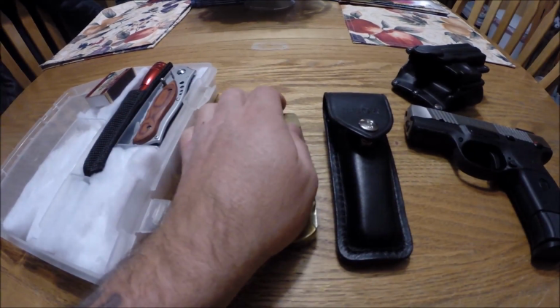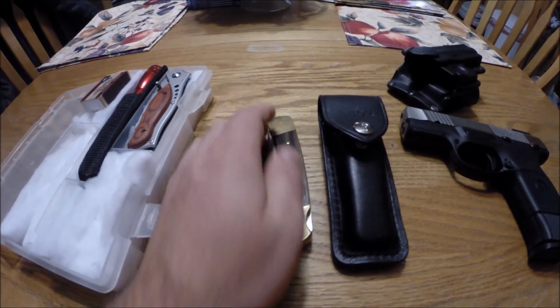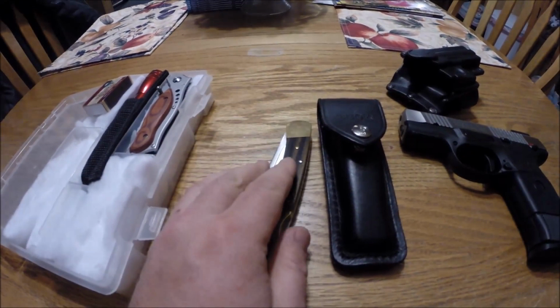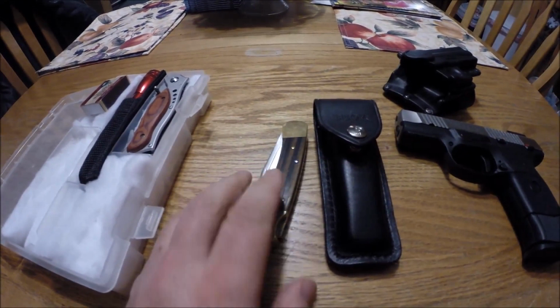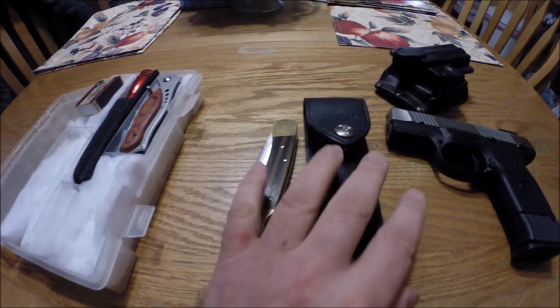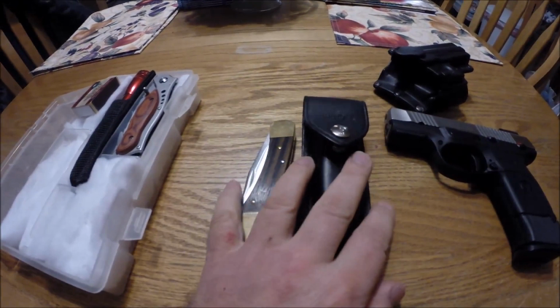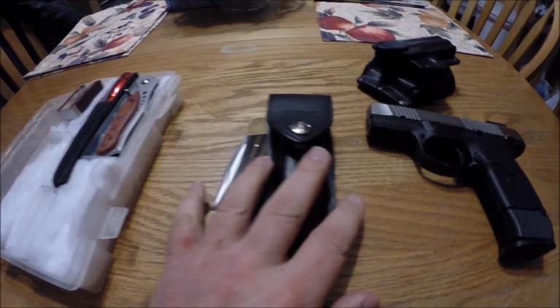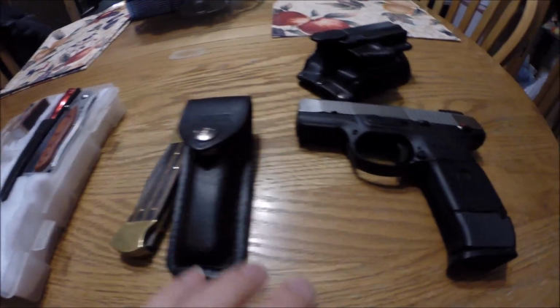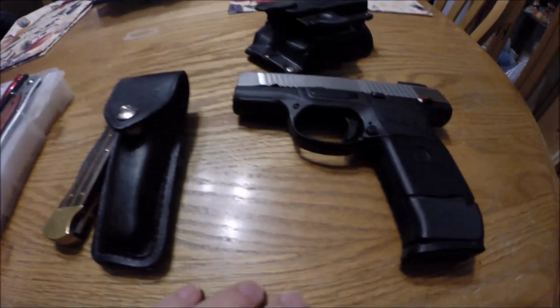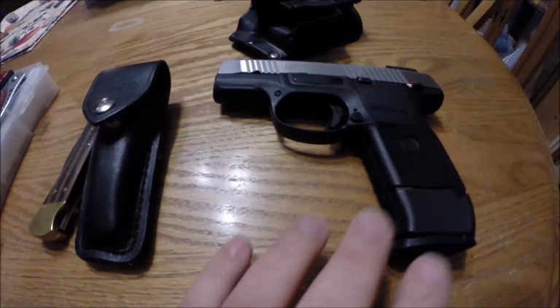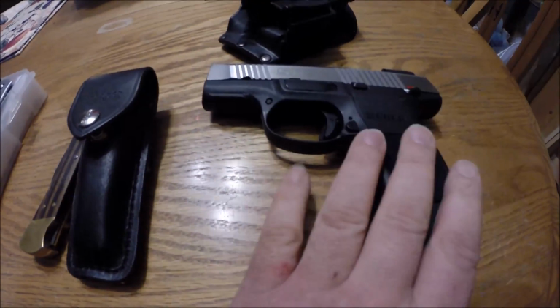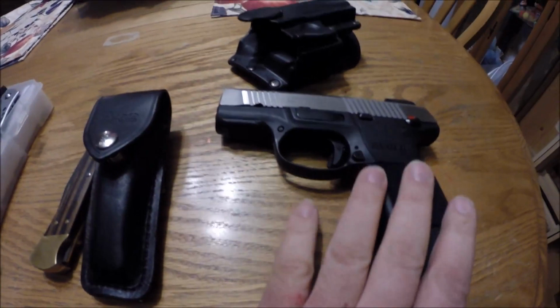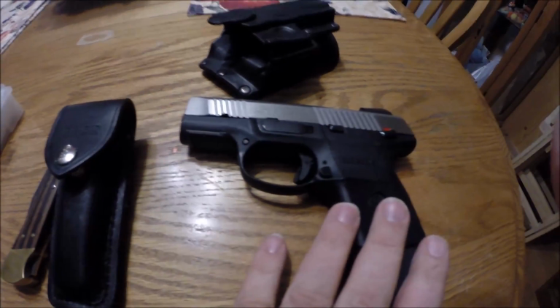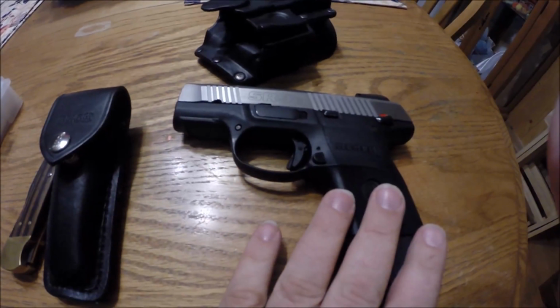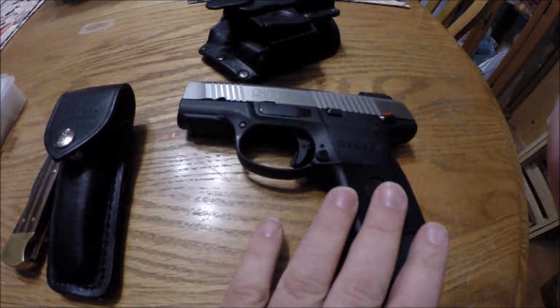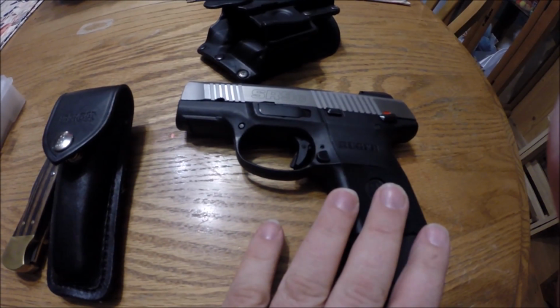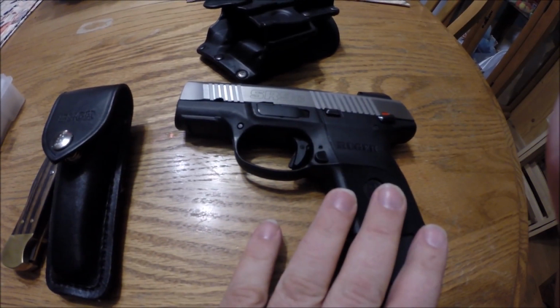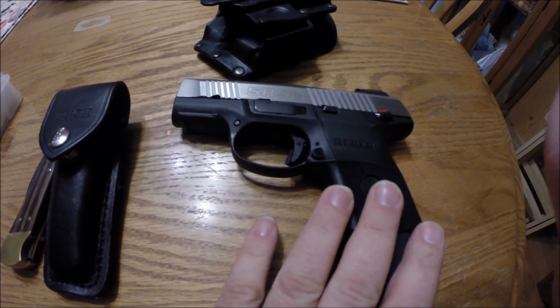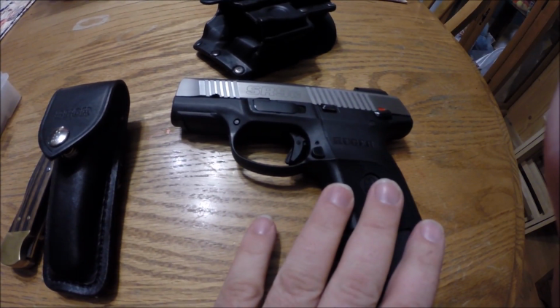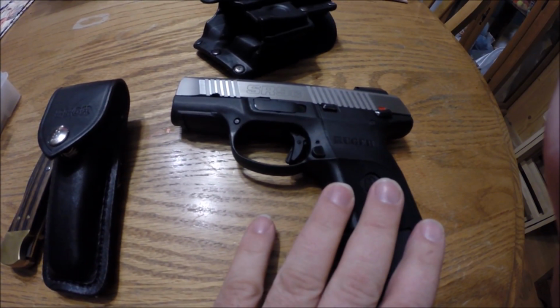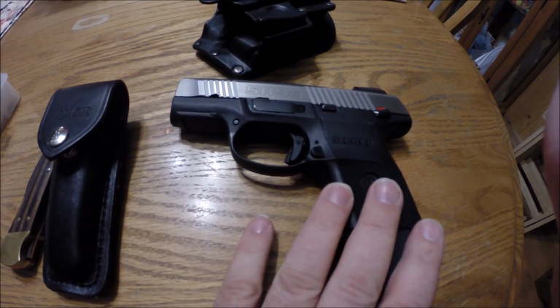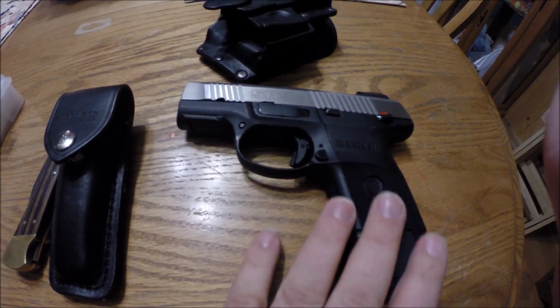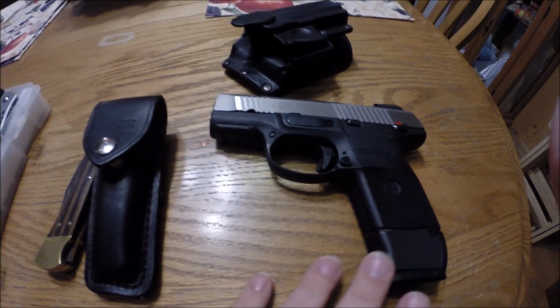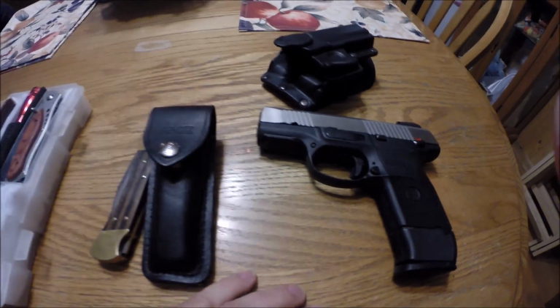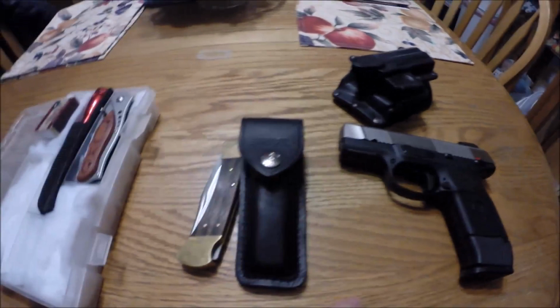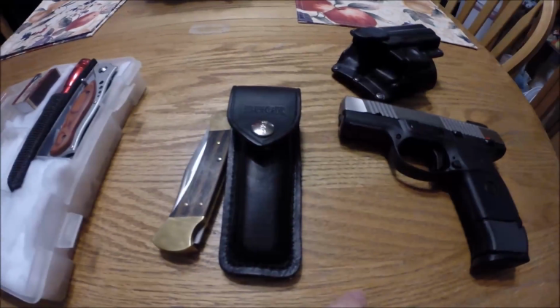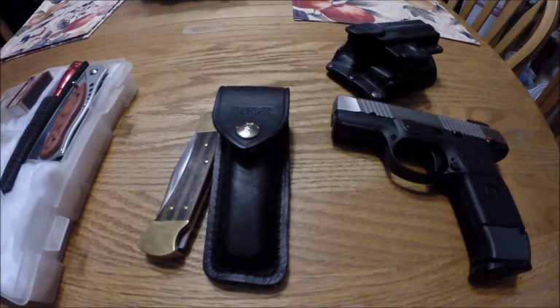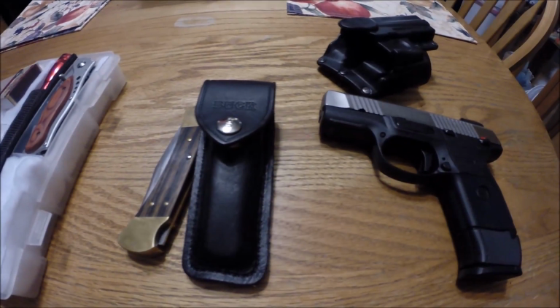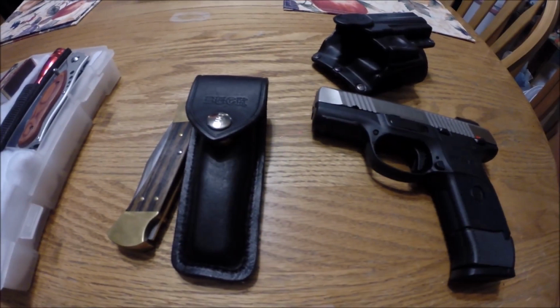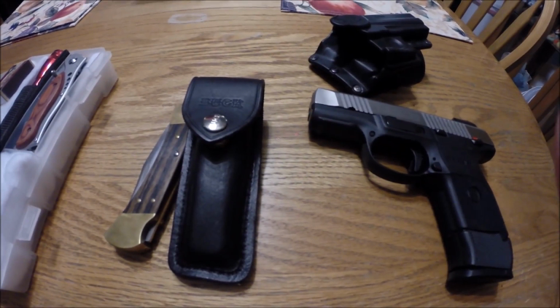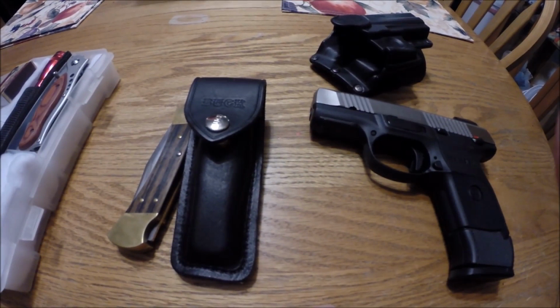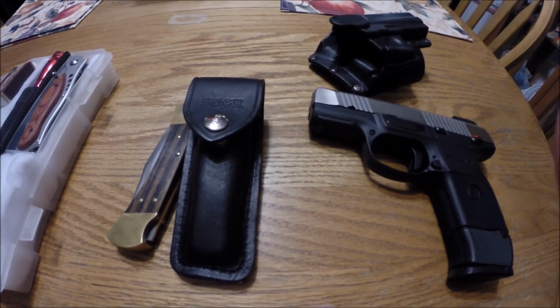The other item that goes with me every day is my Ruger SR9C, and some of you have already seen that in my EDC video.